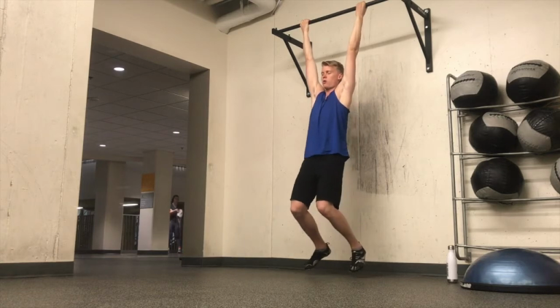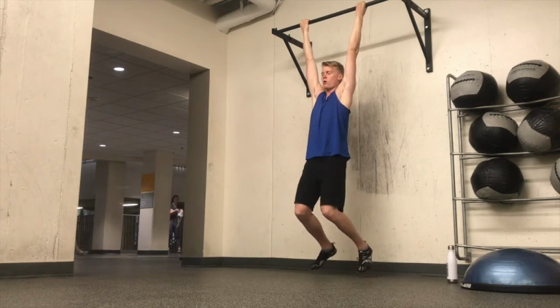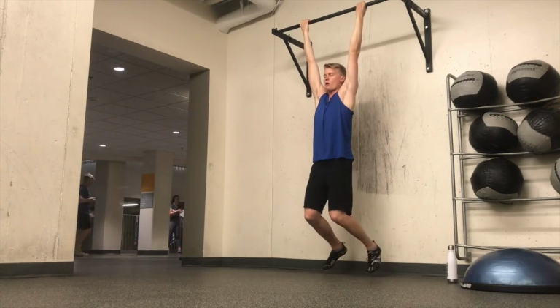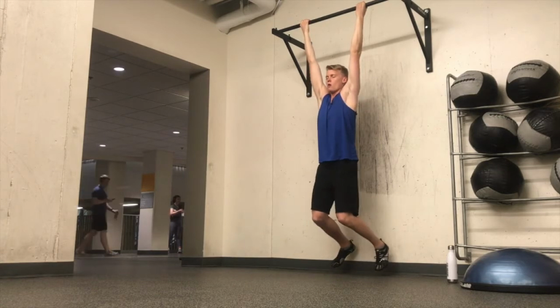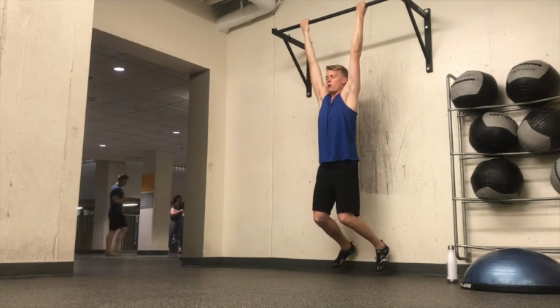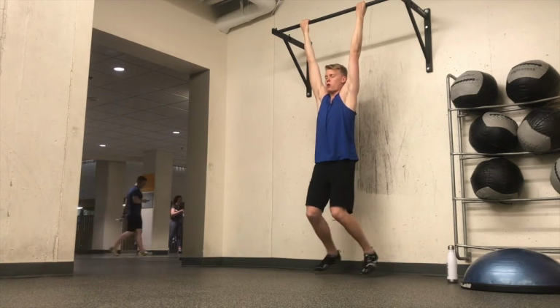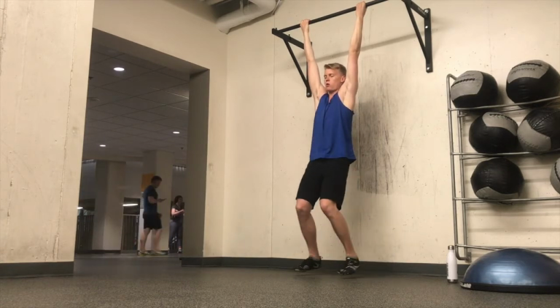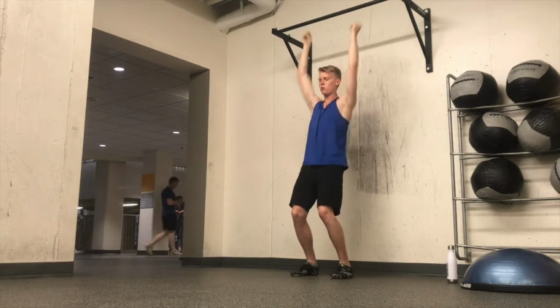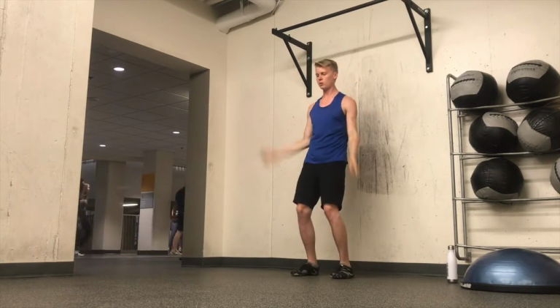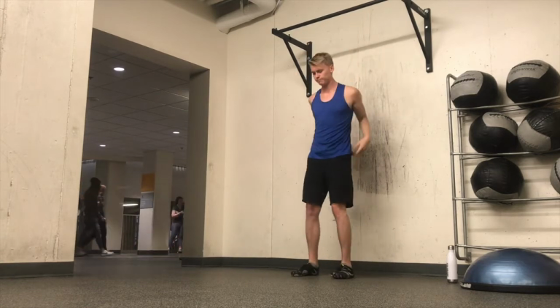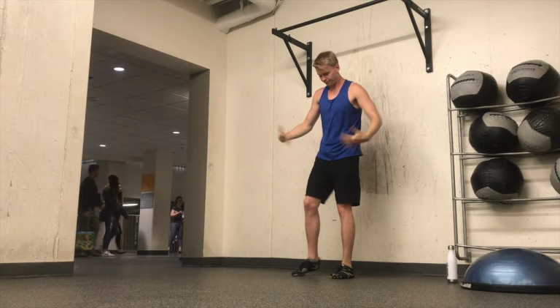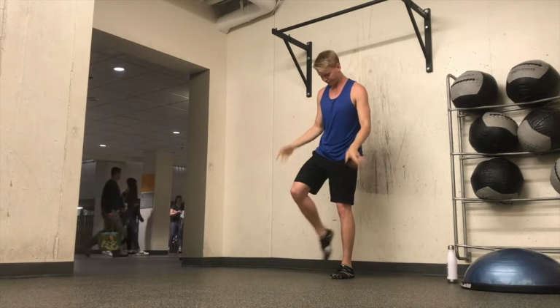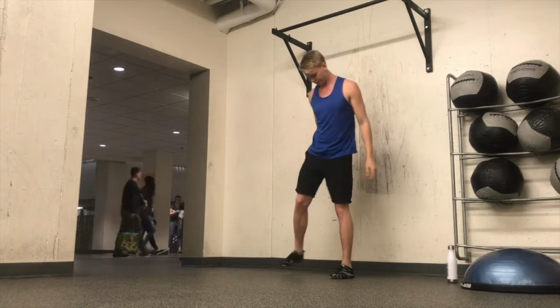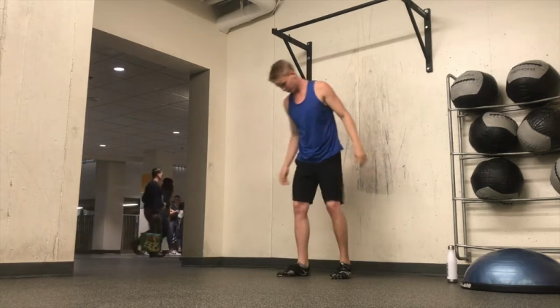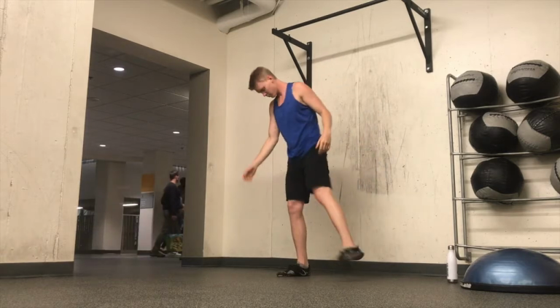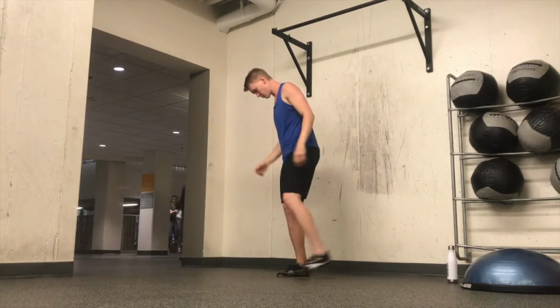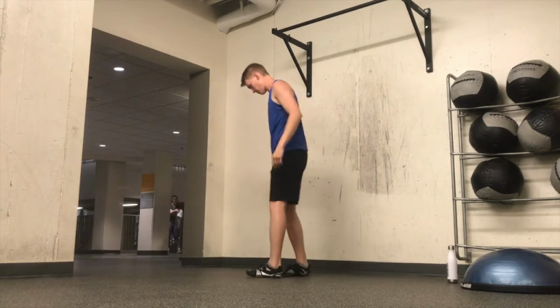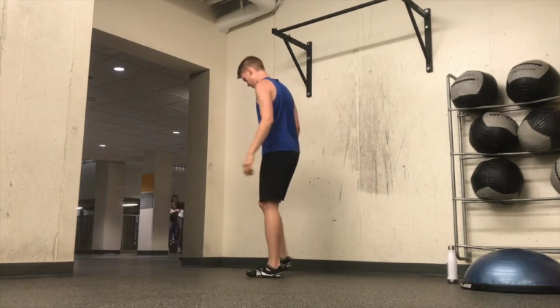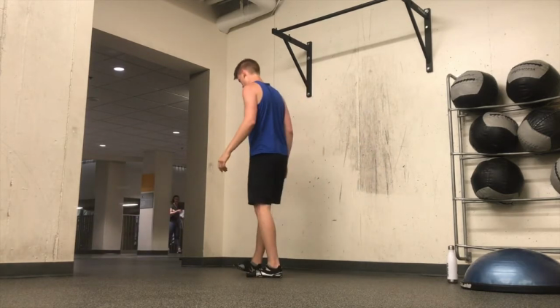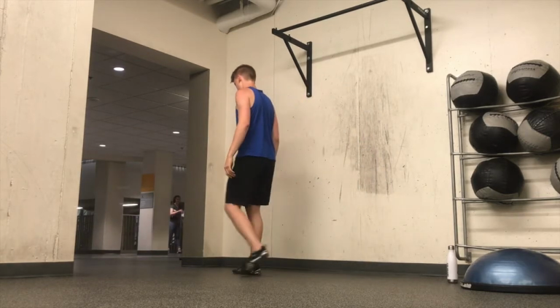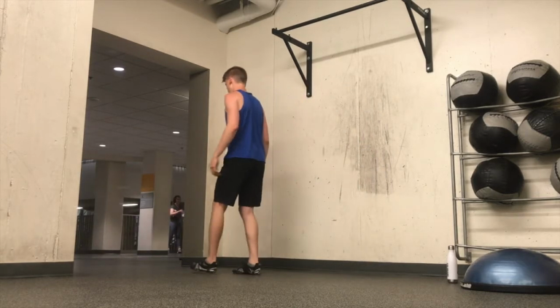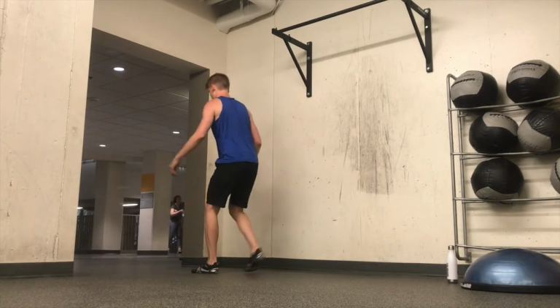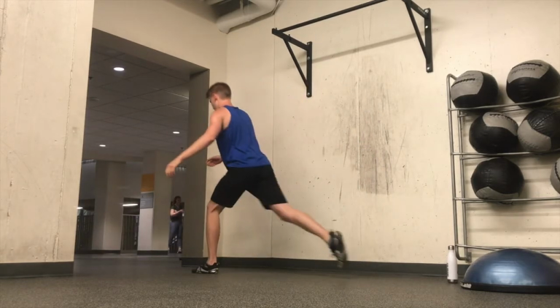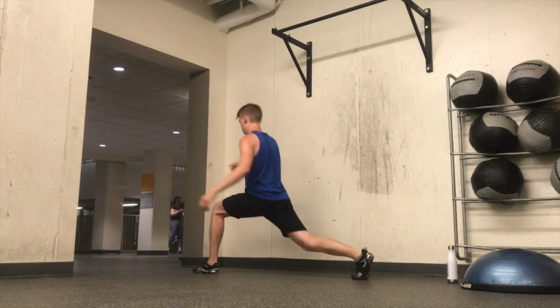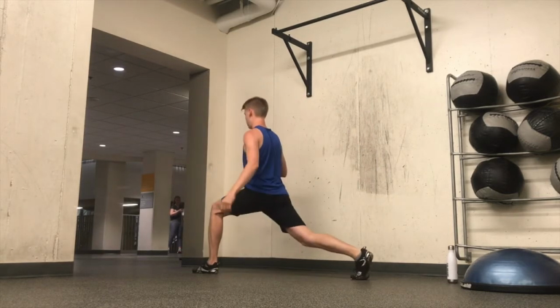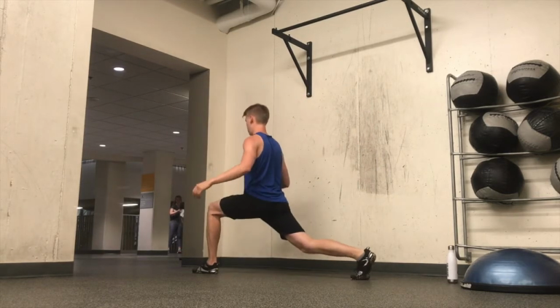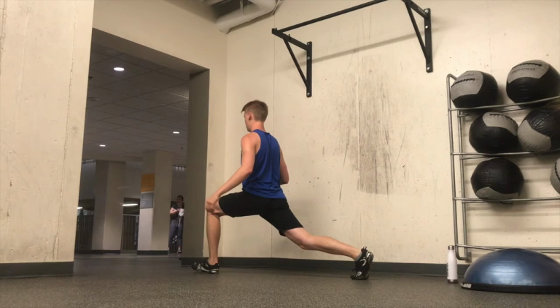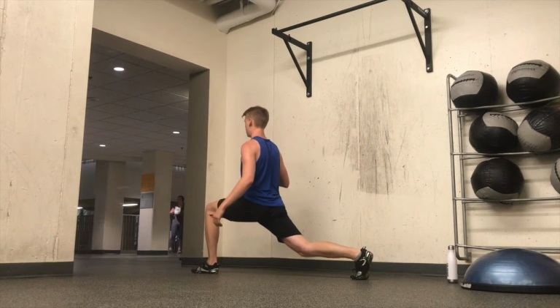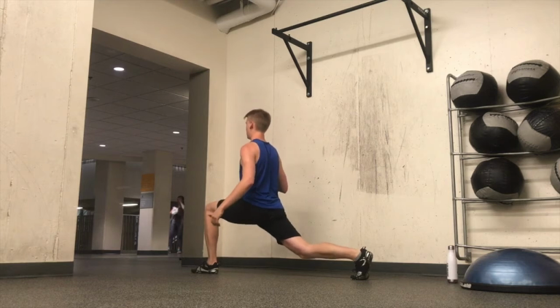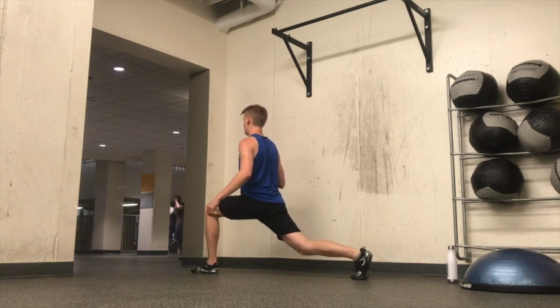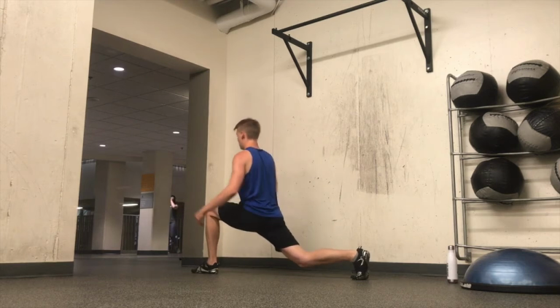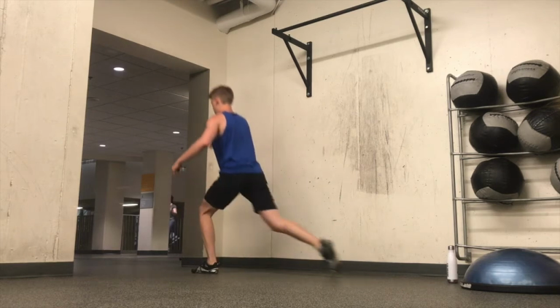I was fairly tired before going into this workout, so this warm-up starts off pretty lethargically — but it's actually a good example because this is how a lot of people feel going into a workout, like they don't want to do it.